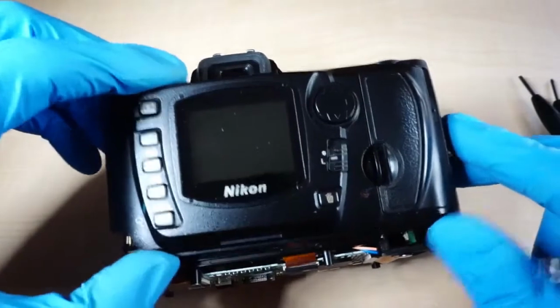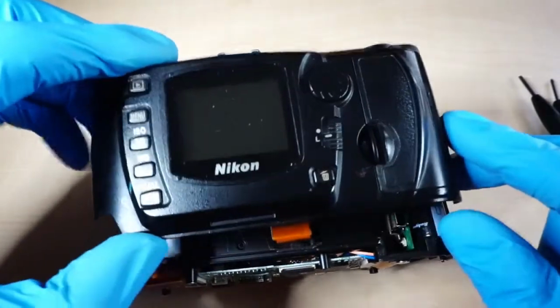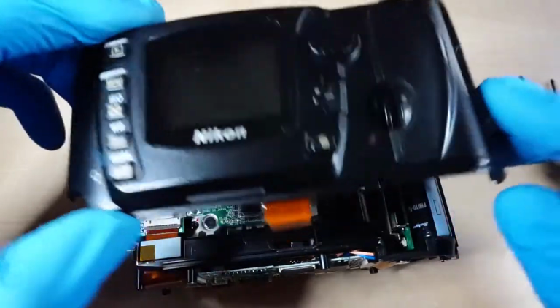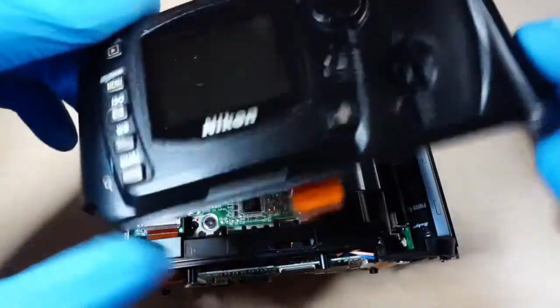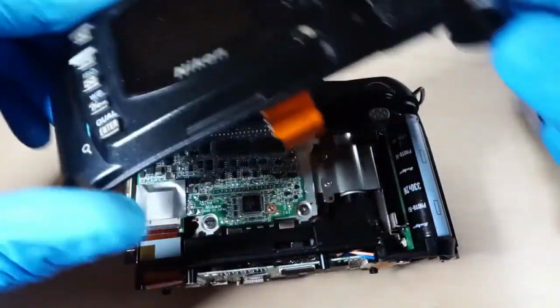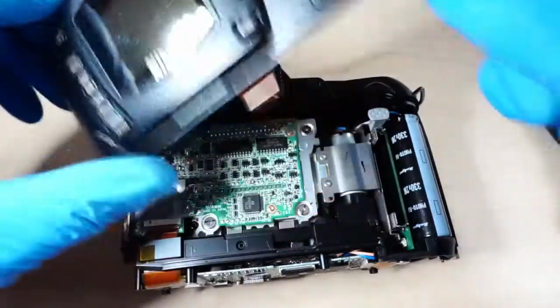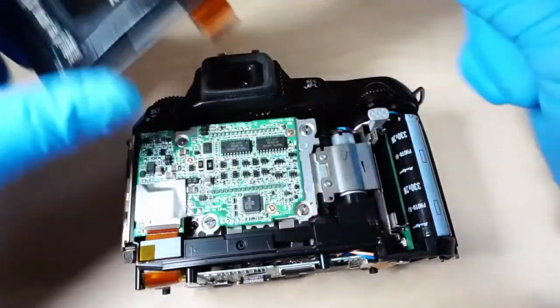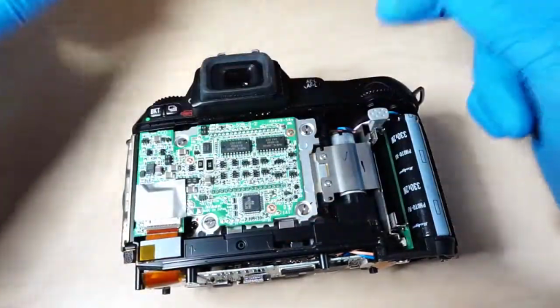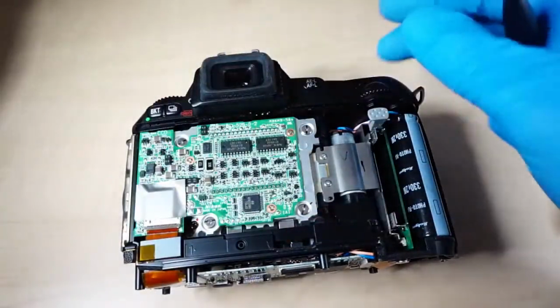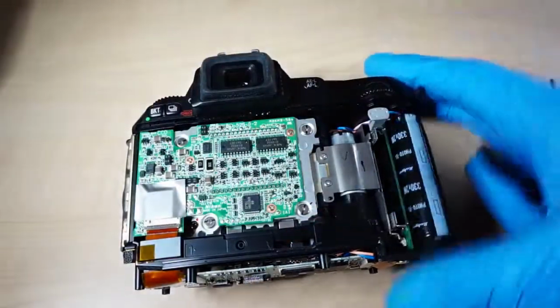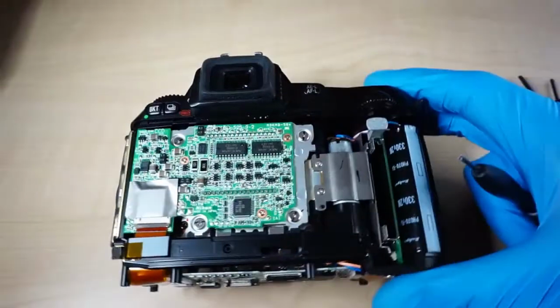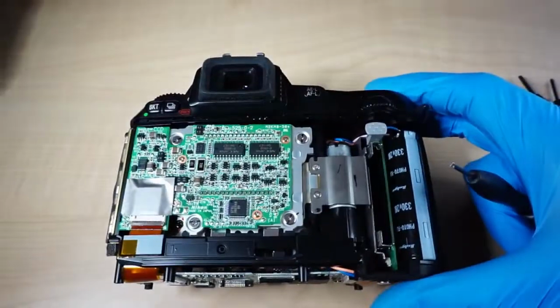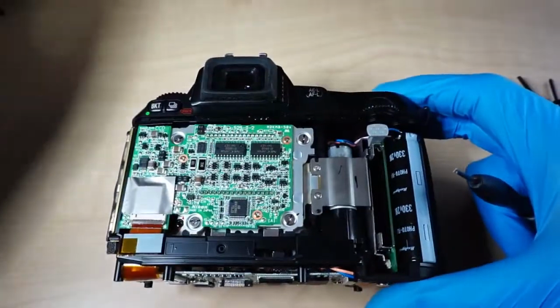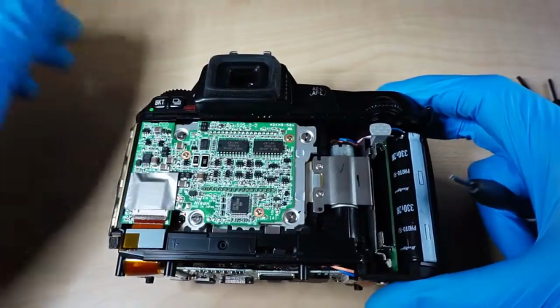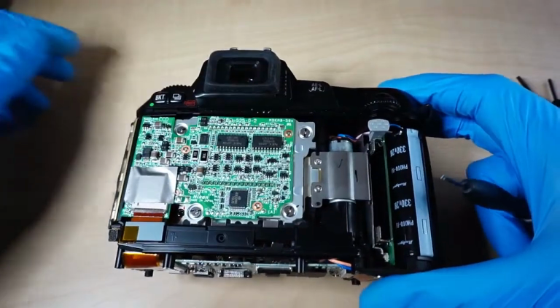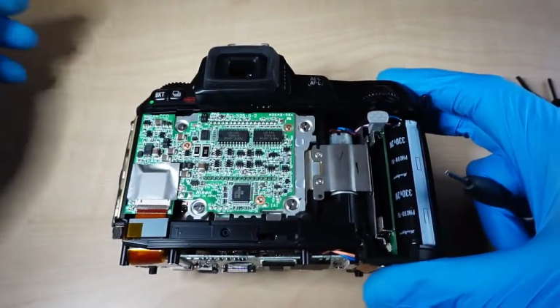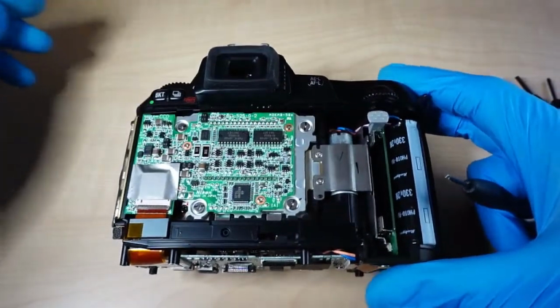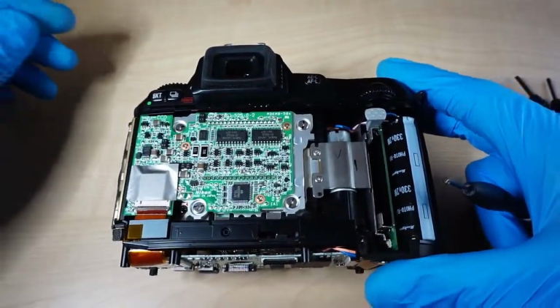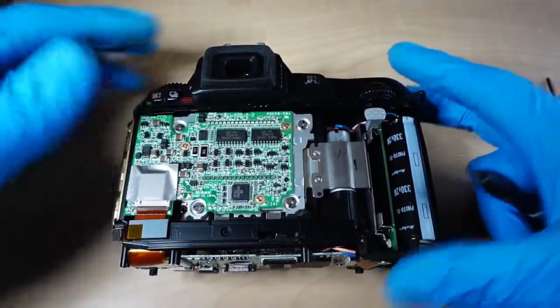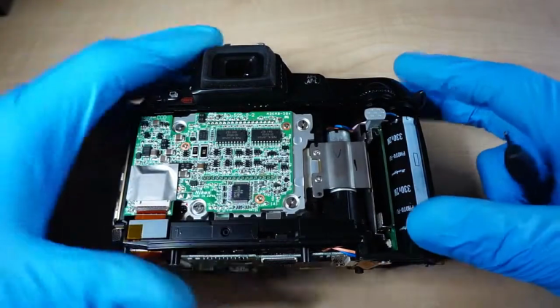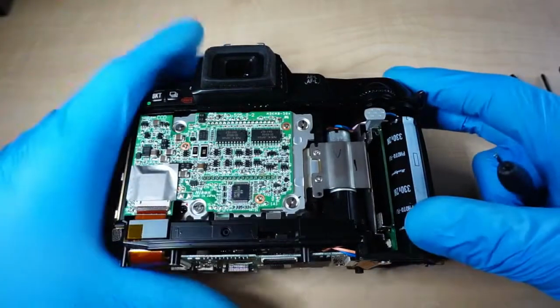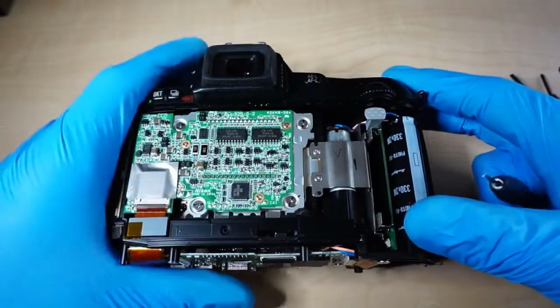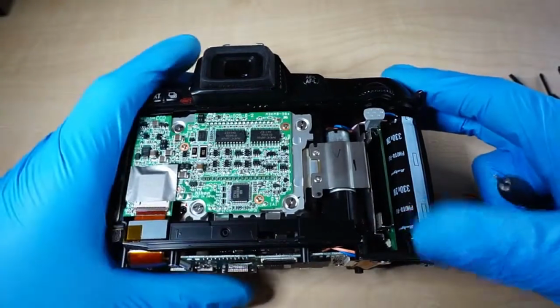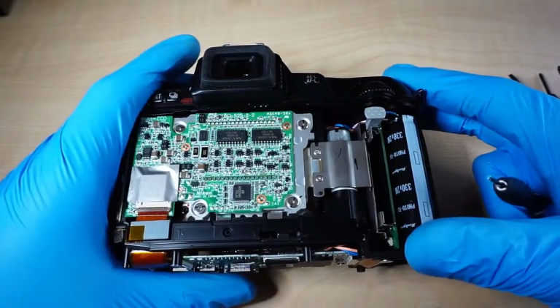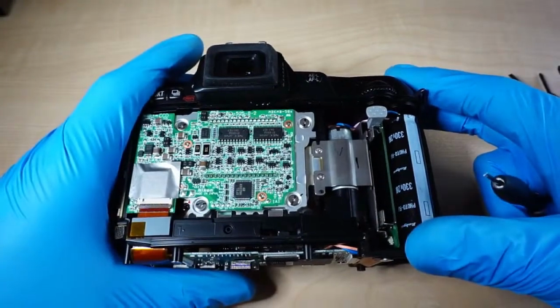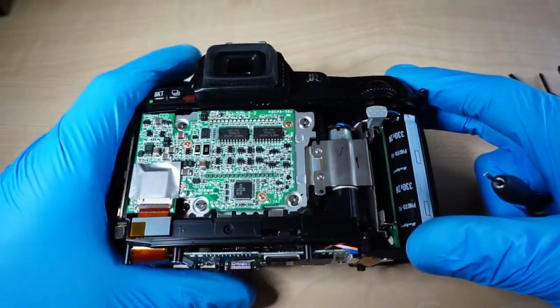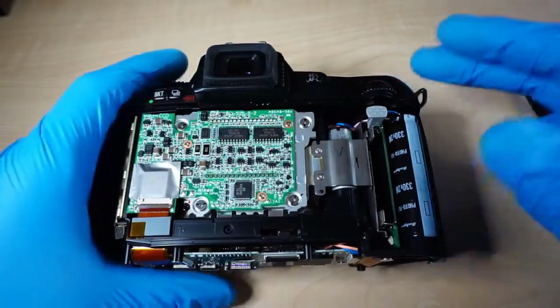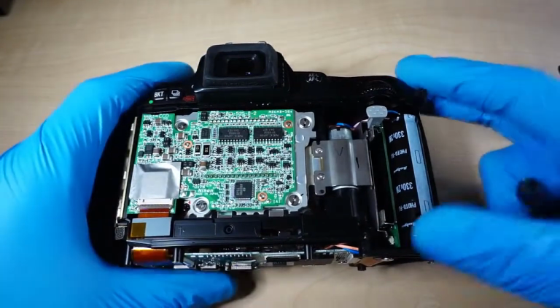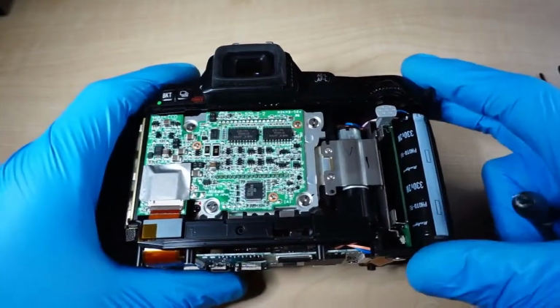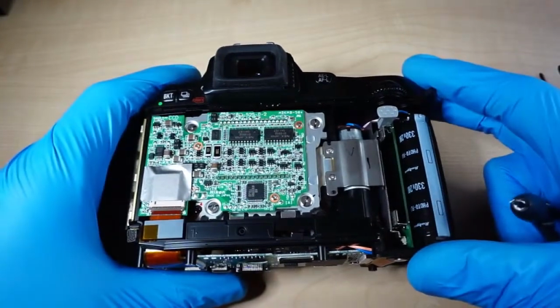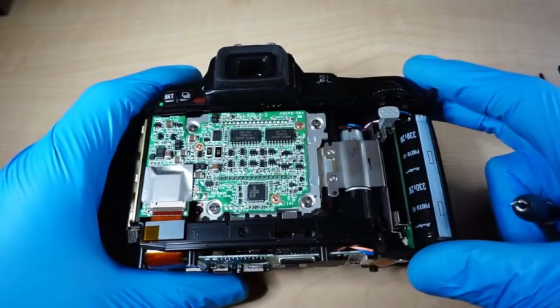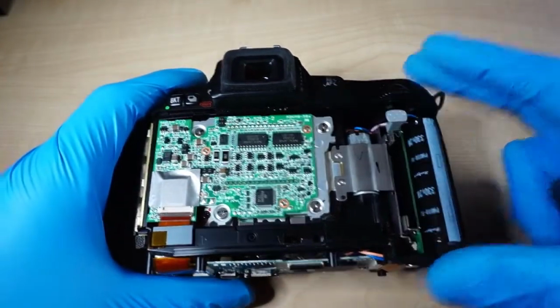Now we can remove the LCD. We will disconnect another ribbon cable. Another cable is on the left side — we need to disconnect it also.